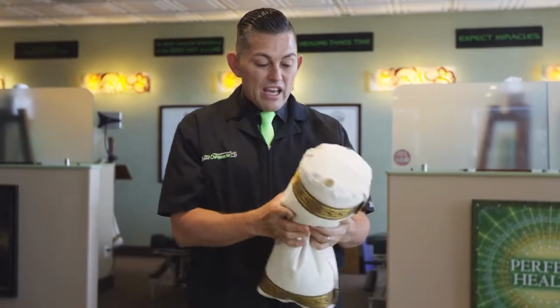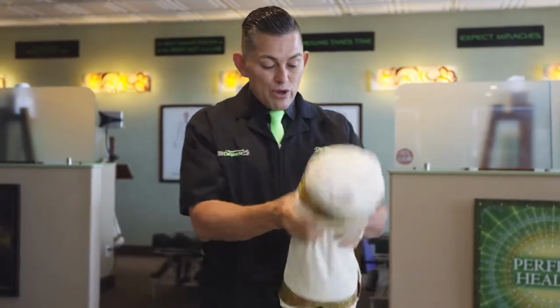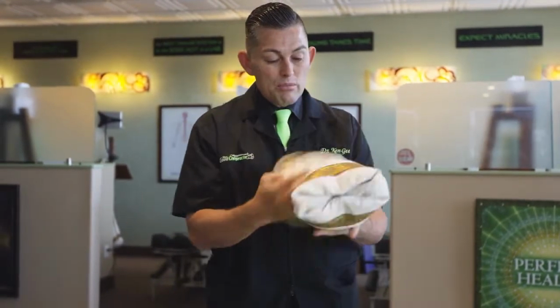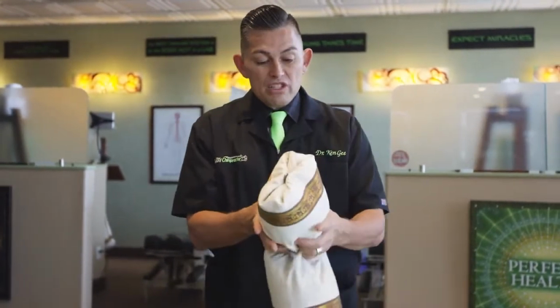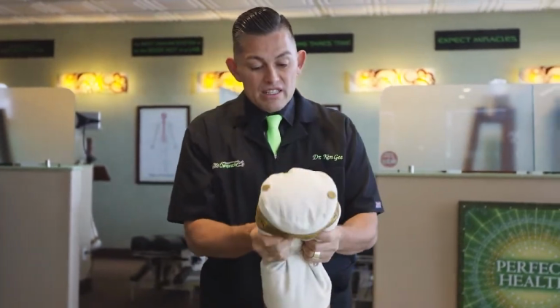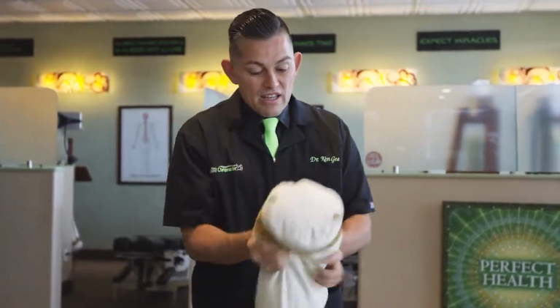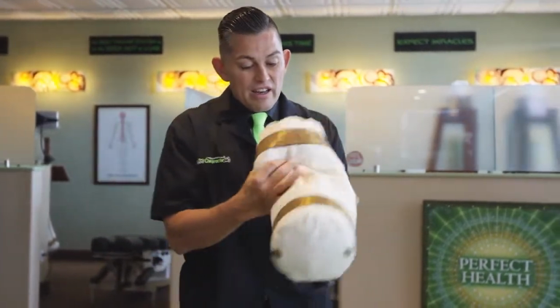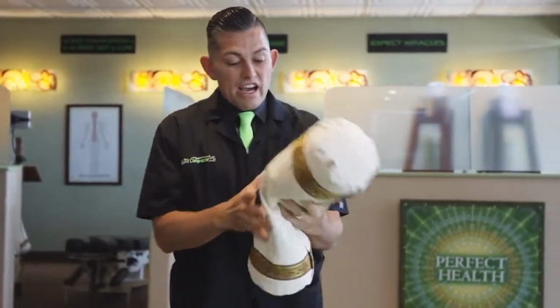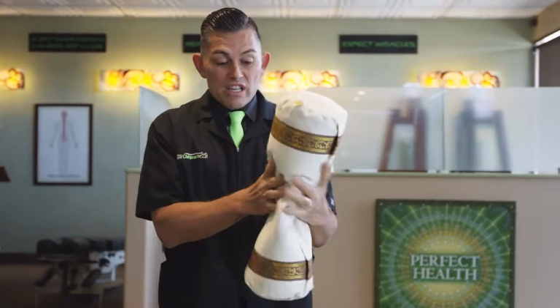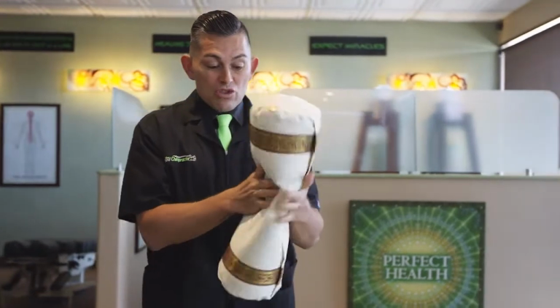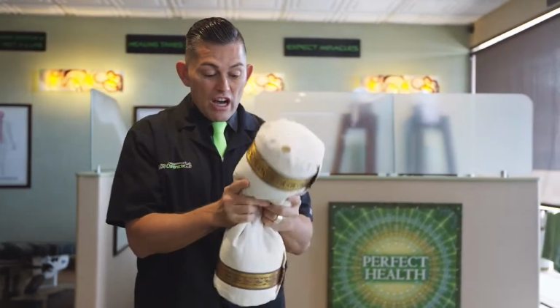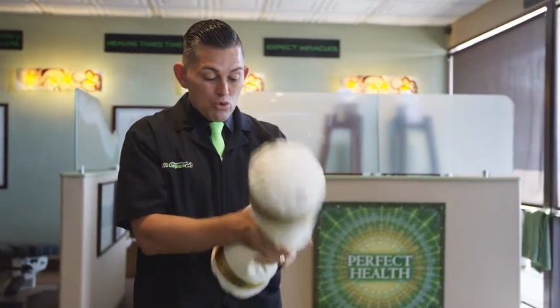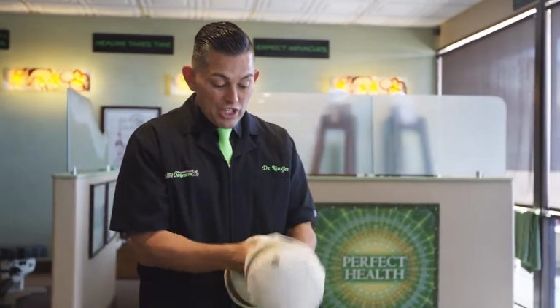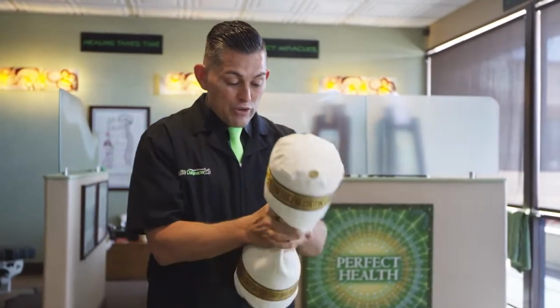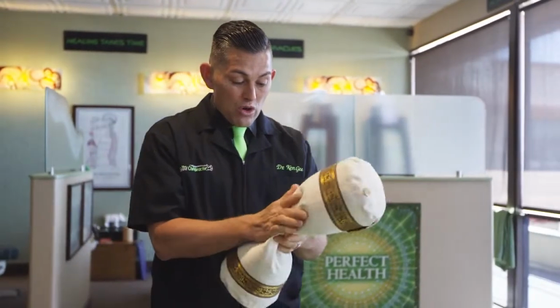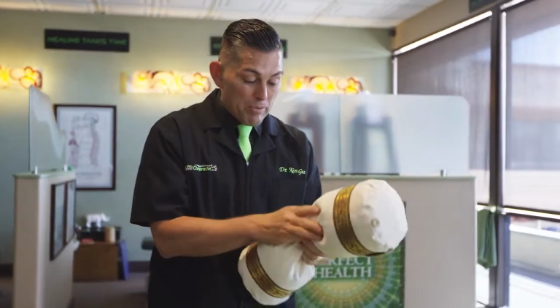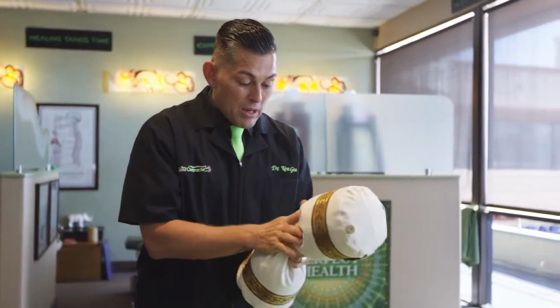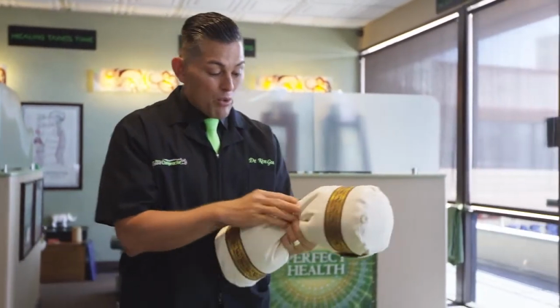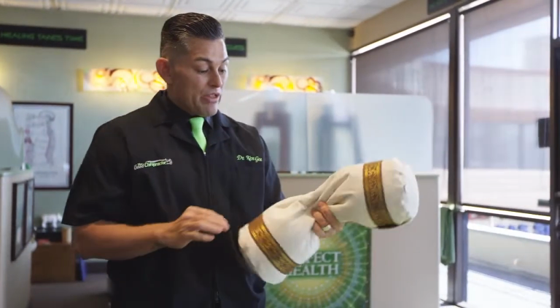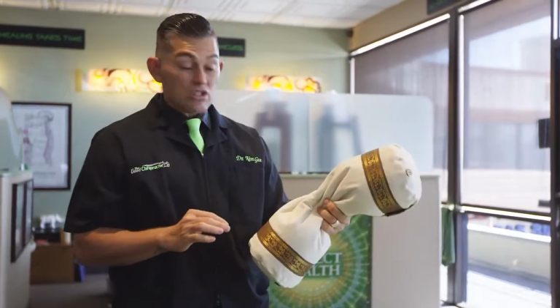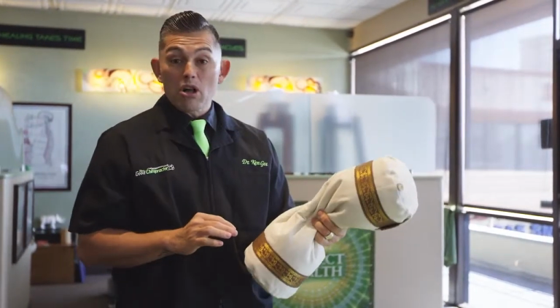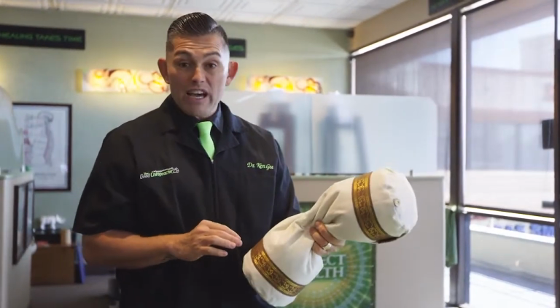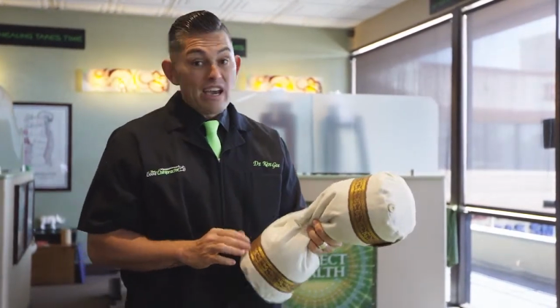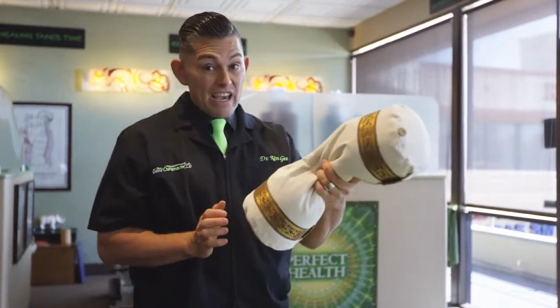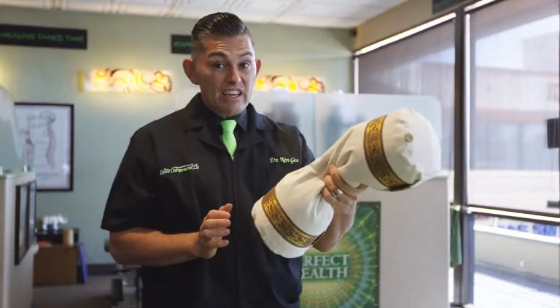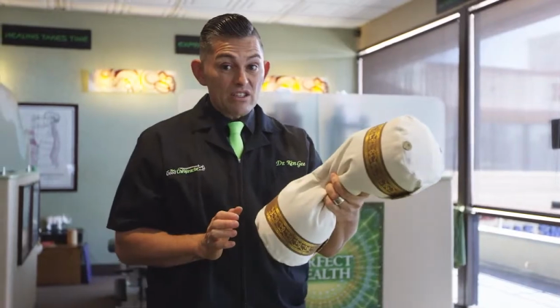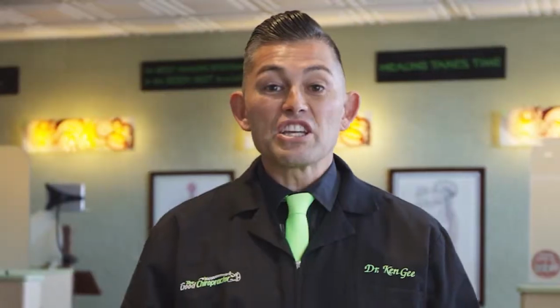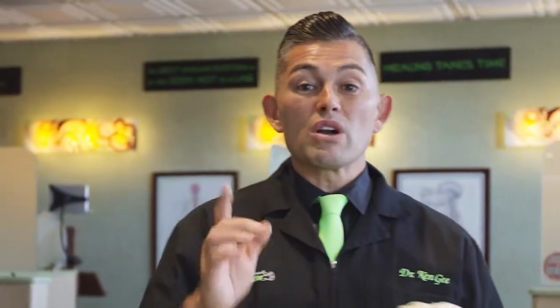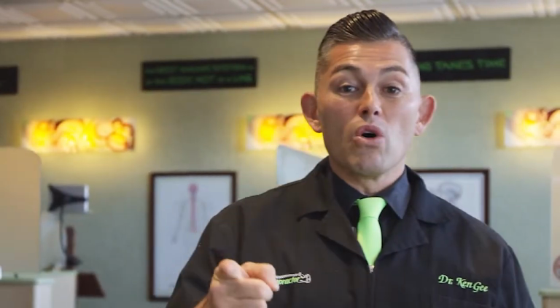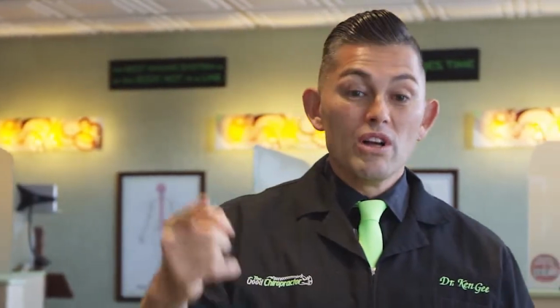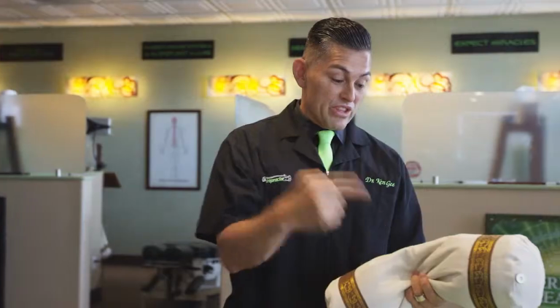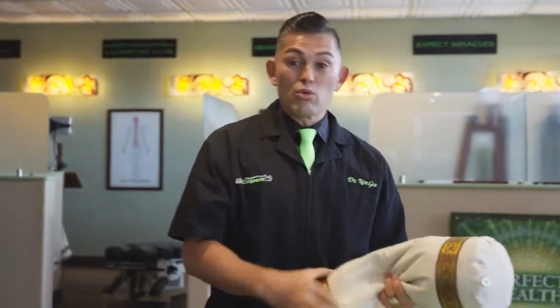And if you undo both sides, now it's extra soft, squishy — good for shorter people, people with smaller necks and kids. Let's get you on a roll with The Good Roll.